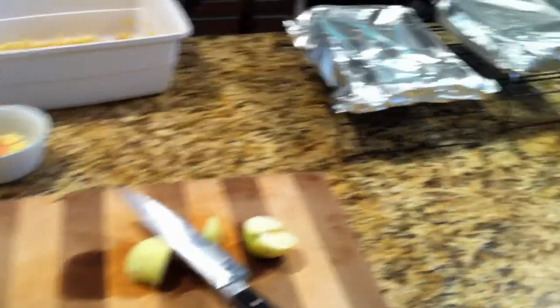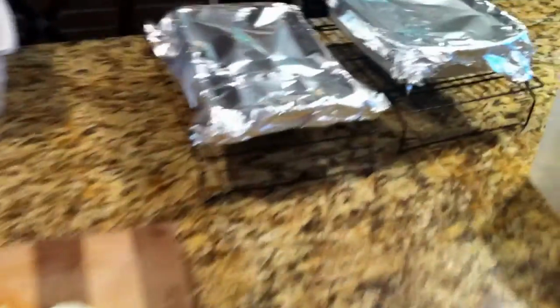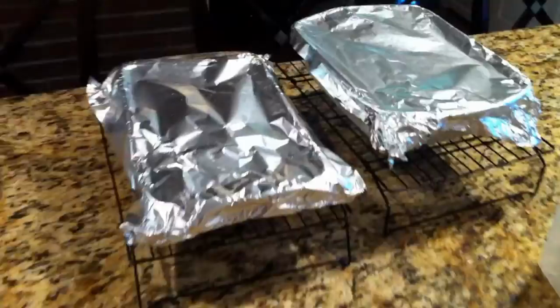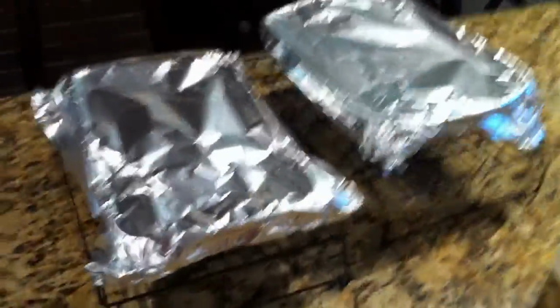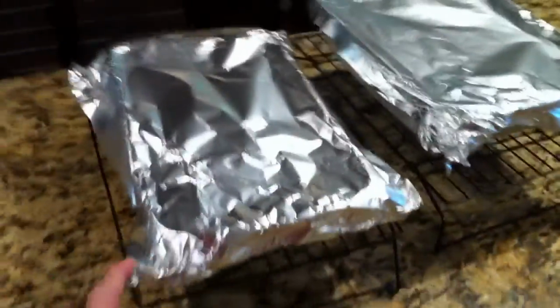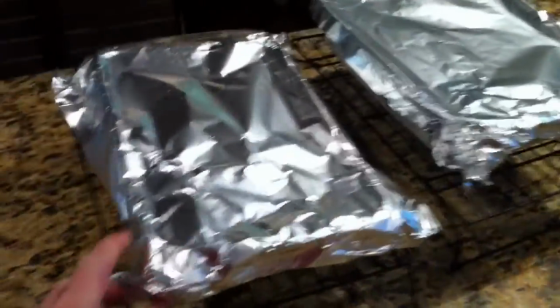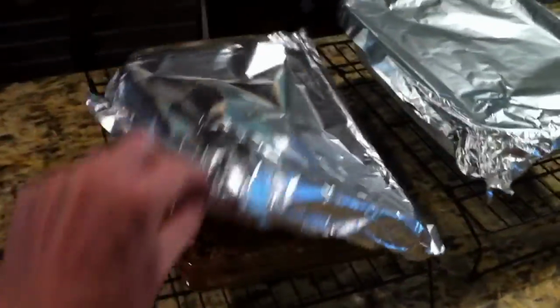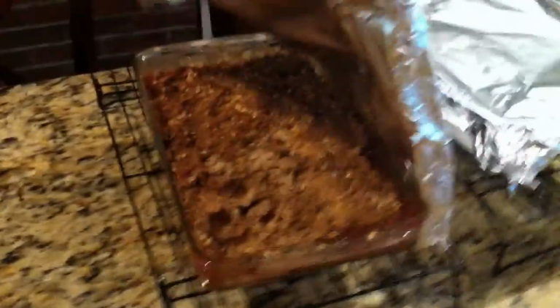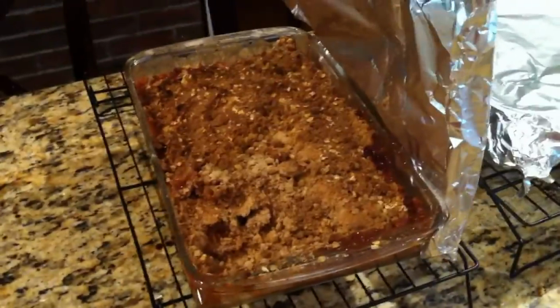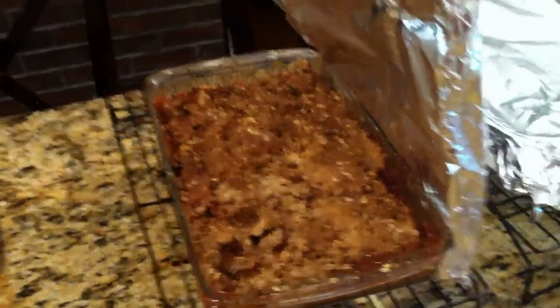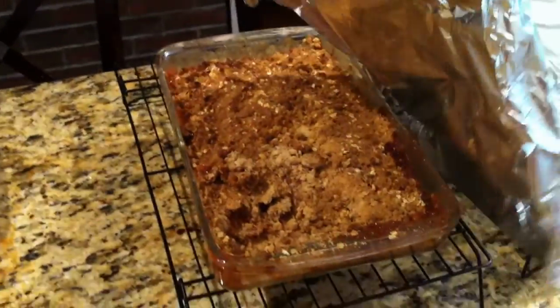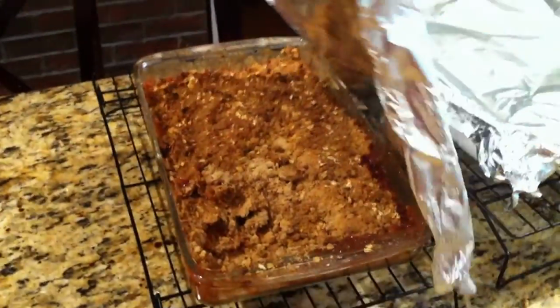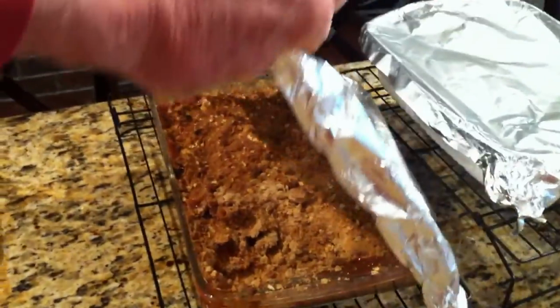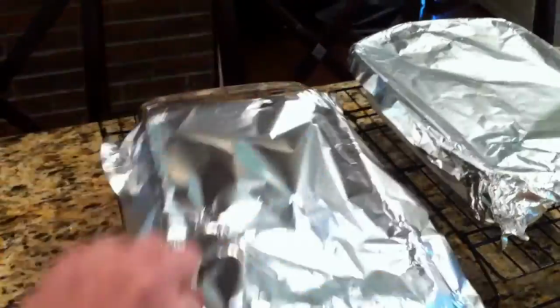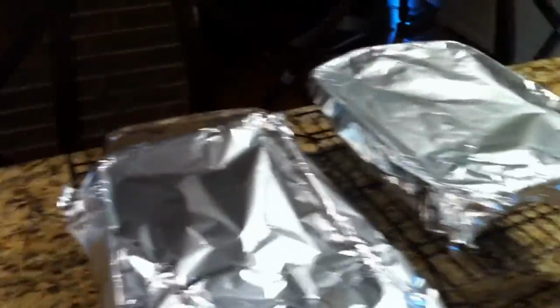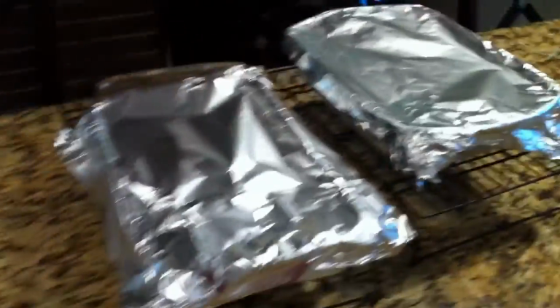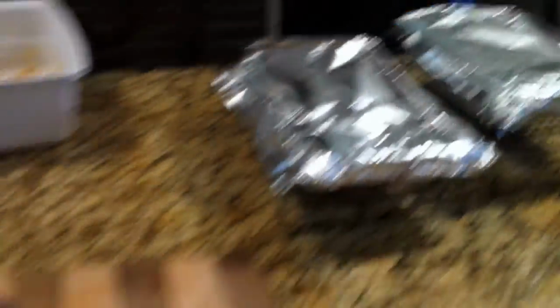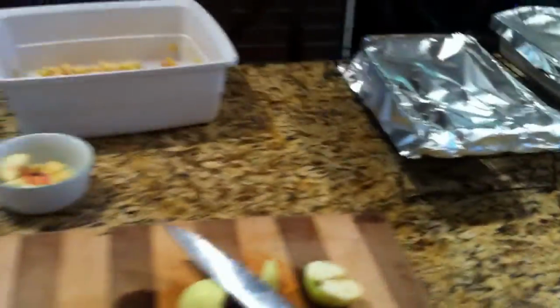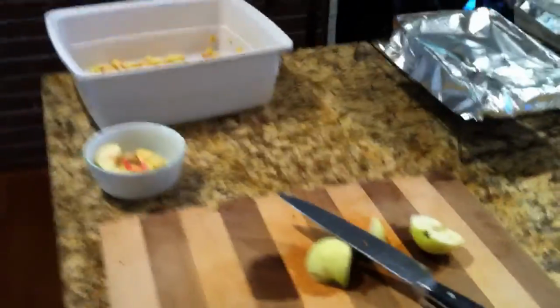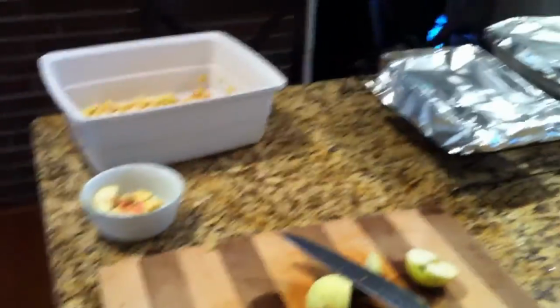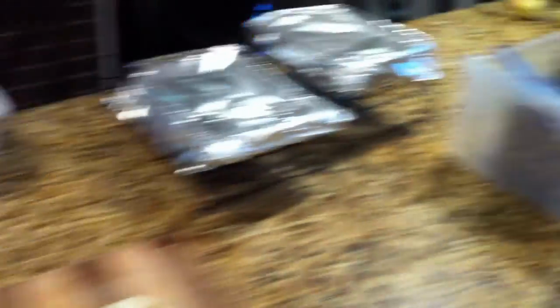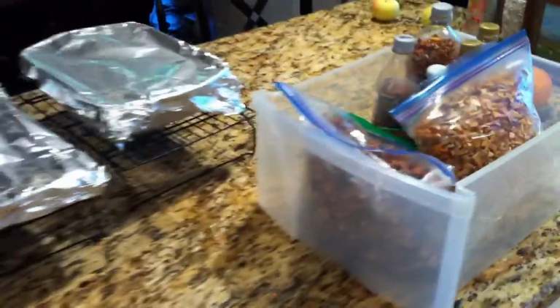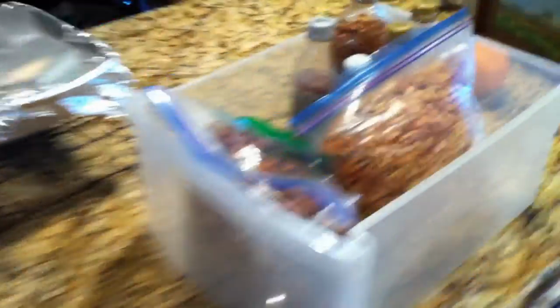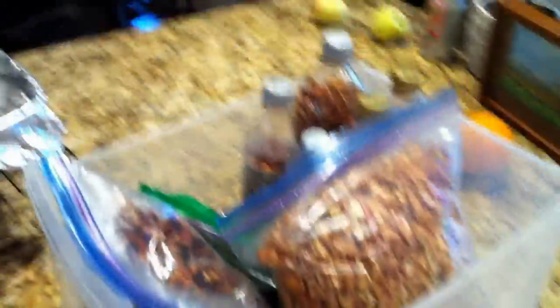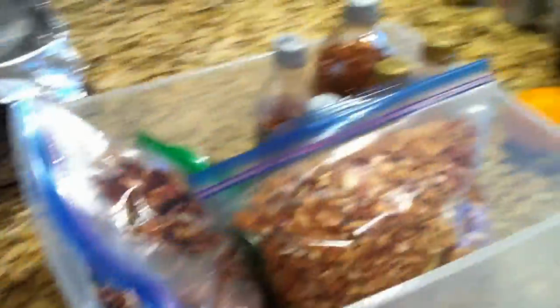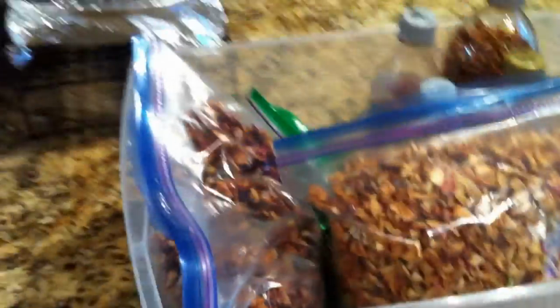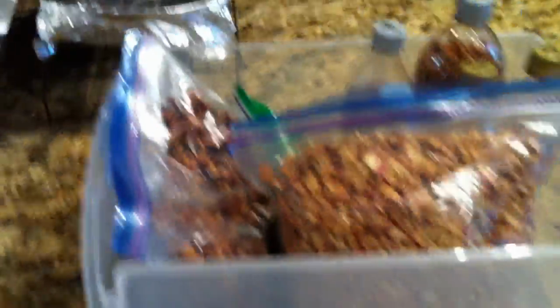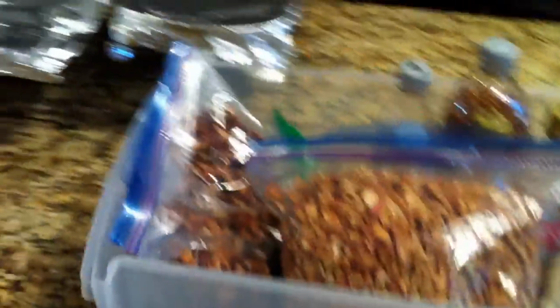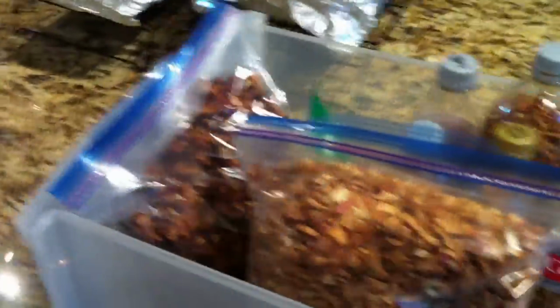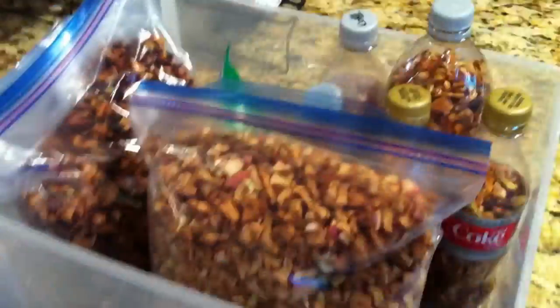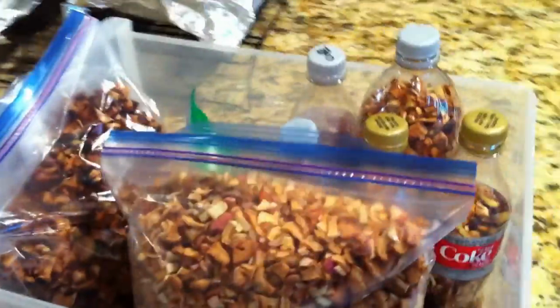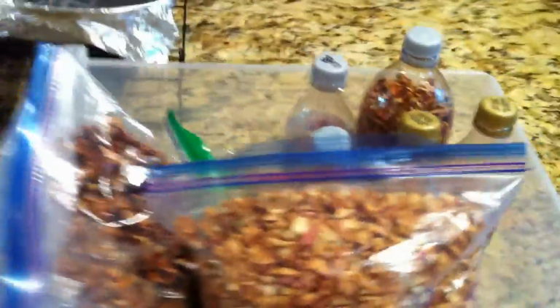My wife made some nice apple crisp — that's a very common thing to do and it's delicious. You eat that with vanilla ice cream, there's nothing better. But I also consider myself a modern survivor.